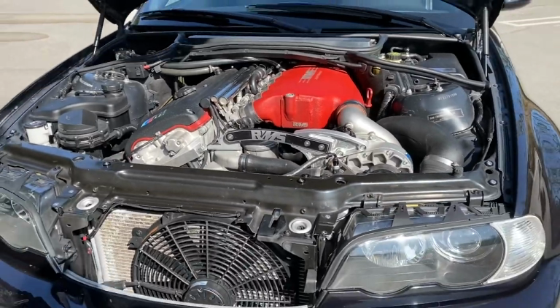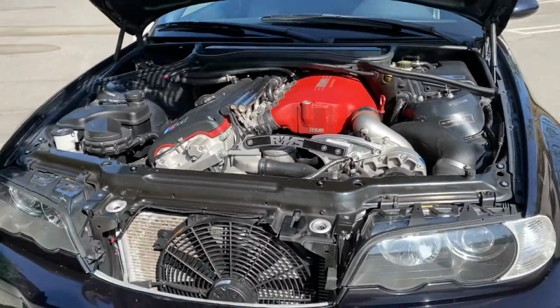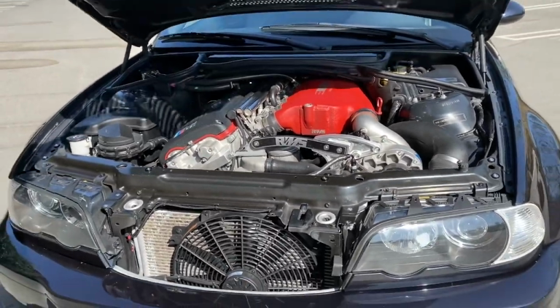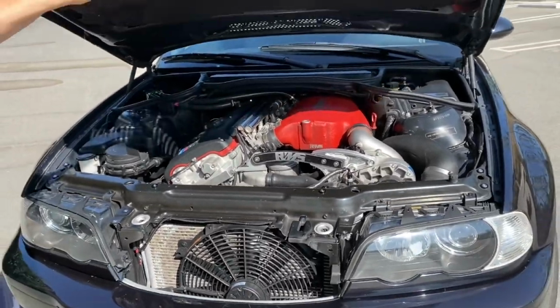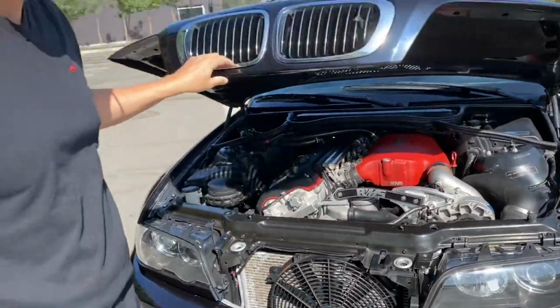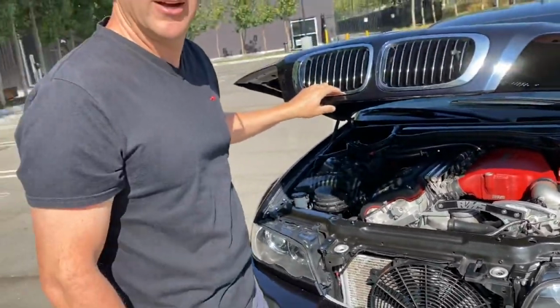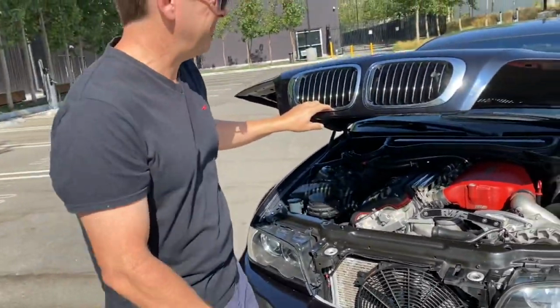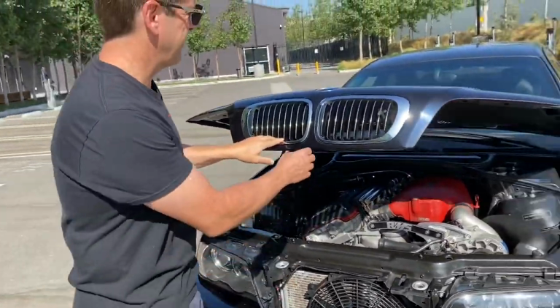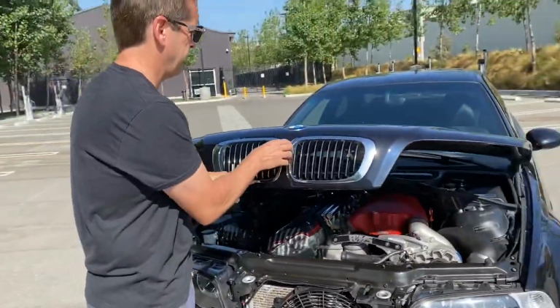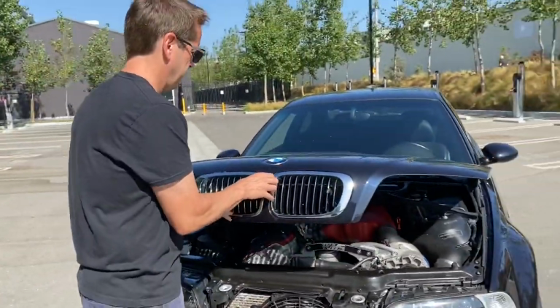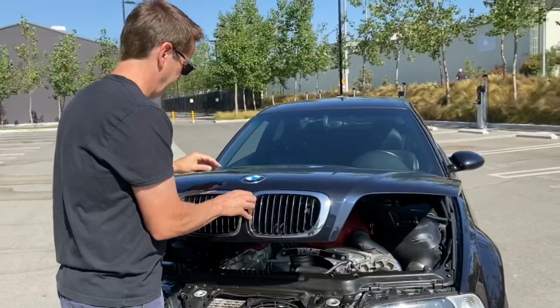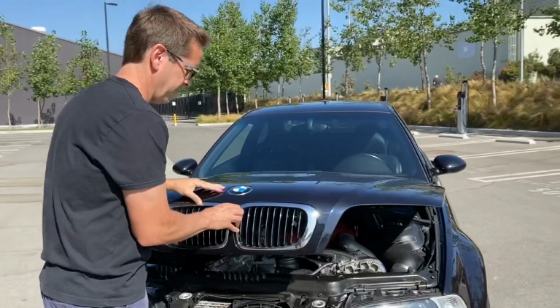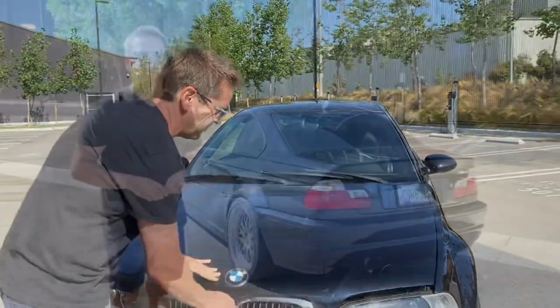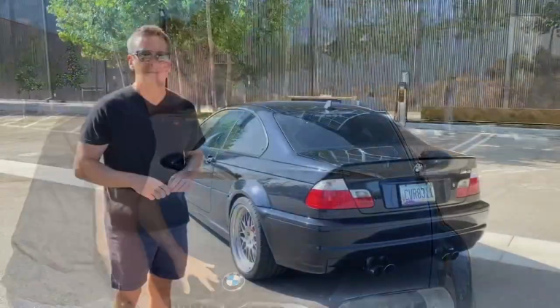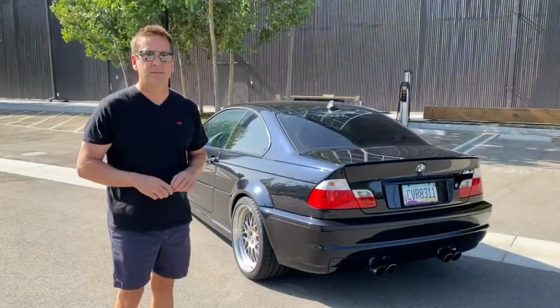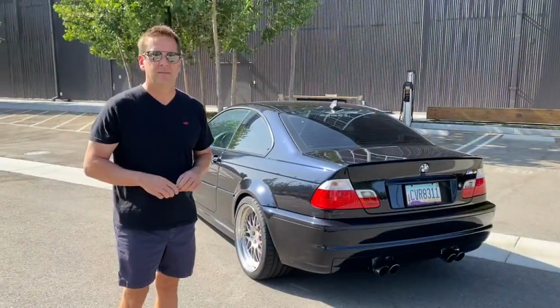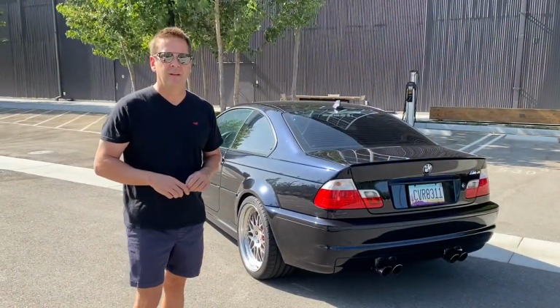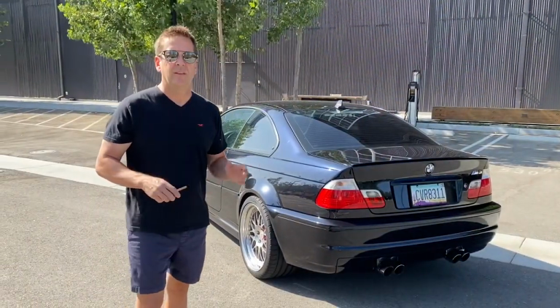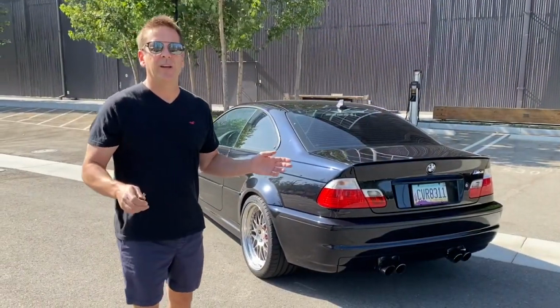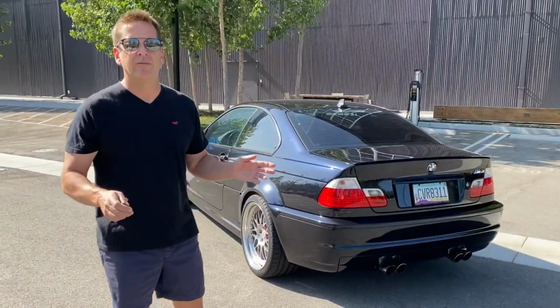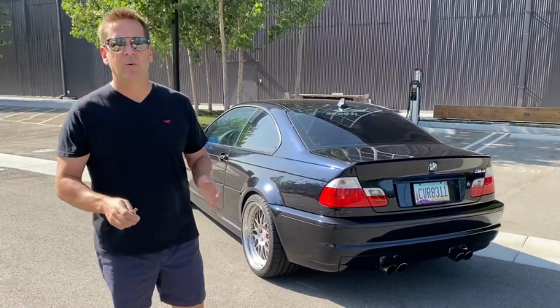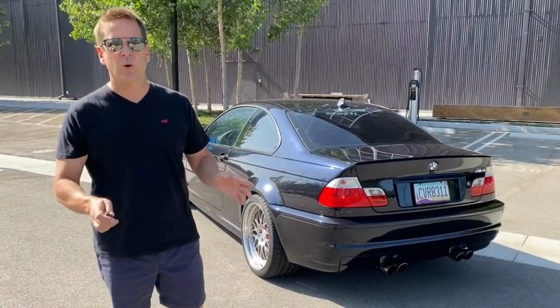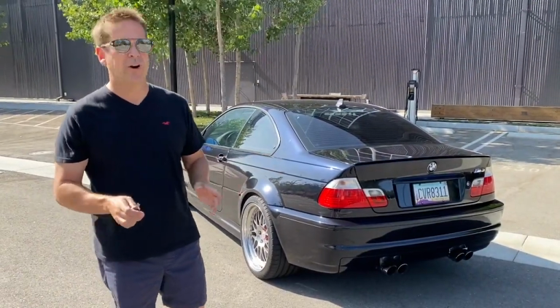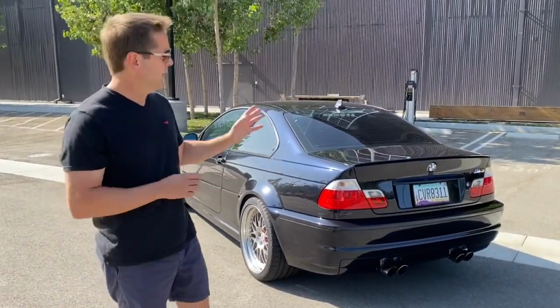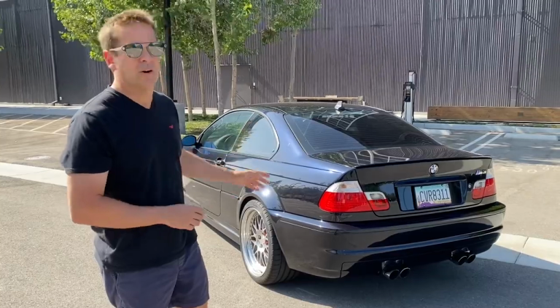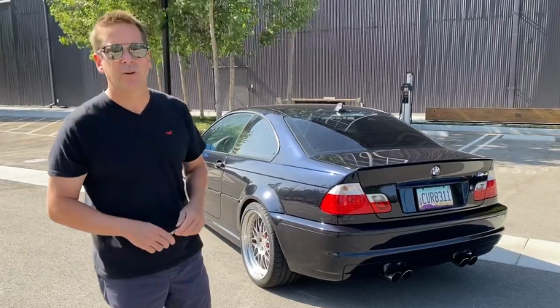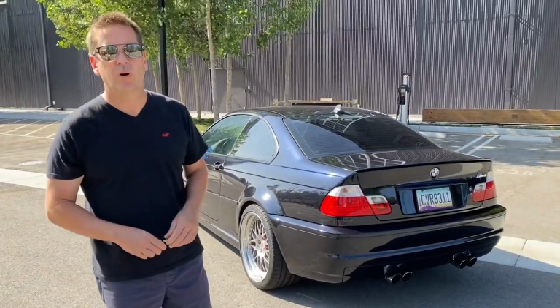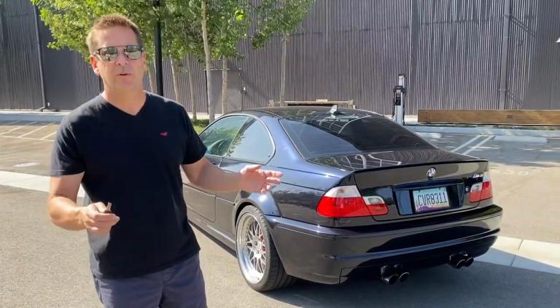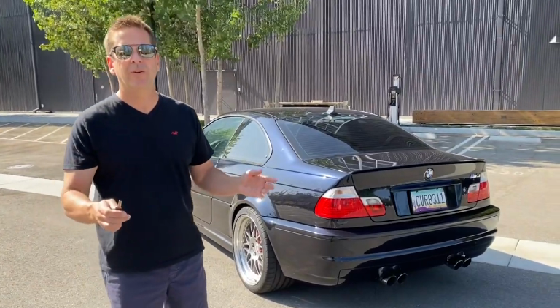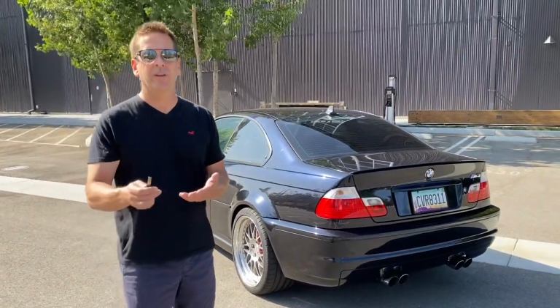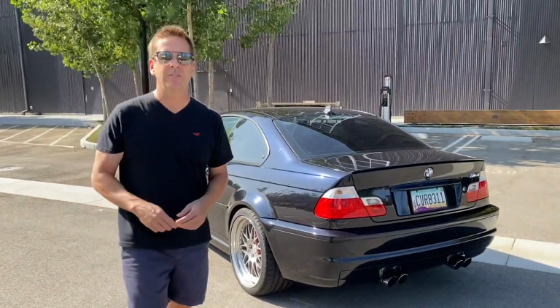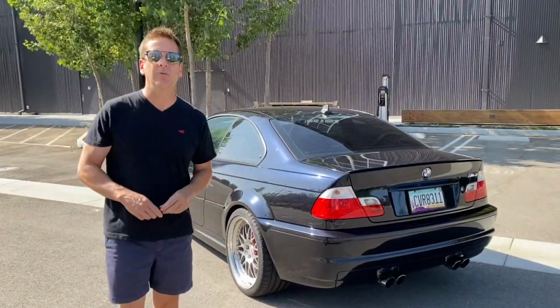That is about it. We'll just fire it up. At the beginning of the video was a cold start — the car is currently warm — but let me fire it up and give you guys a couple of revs.